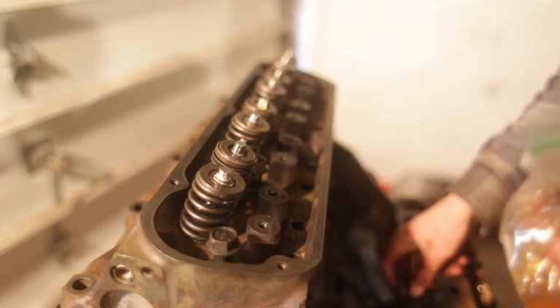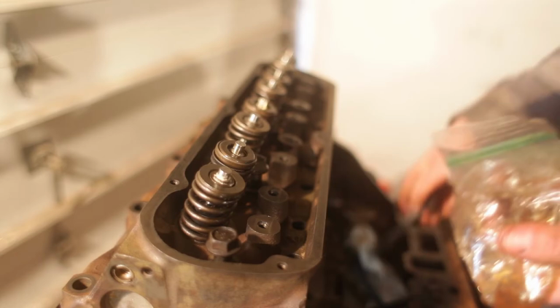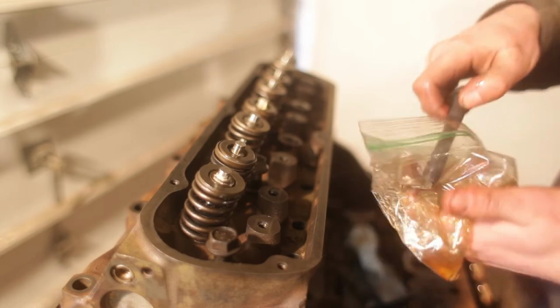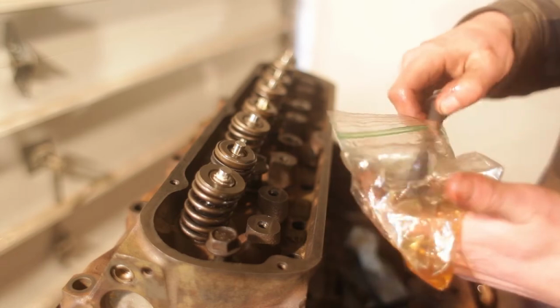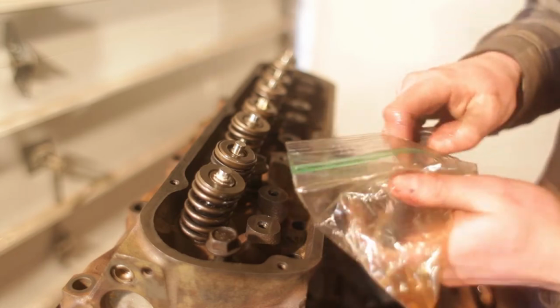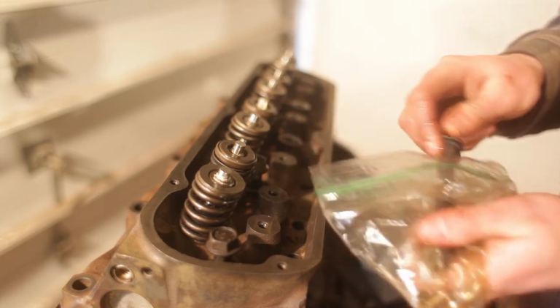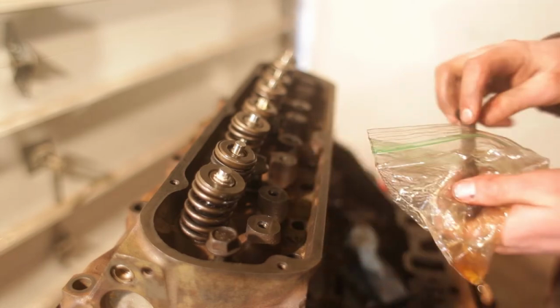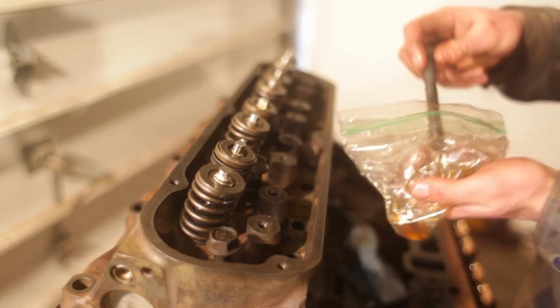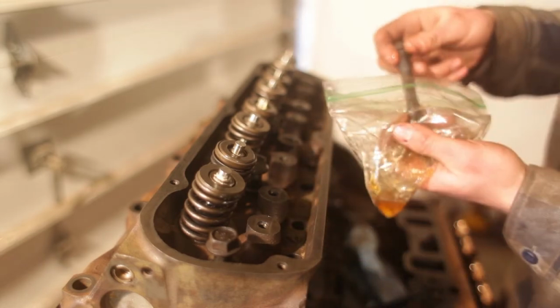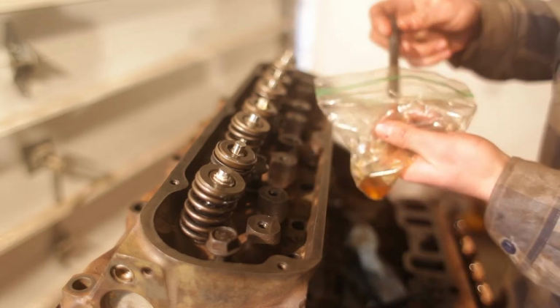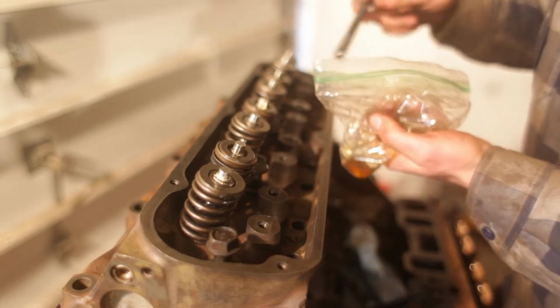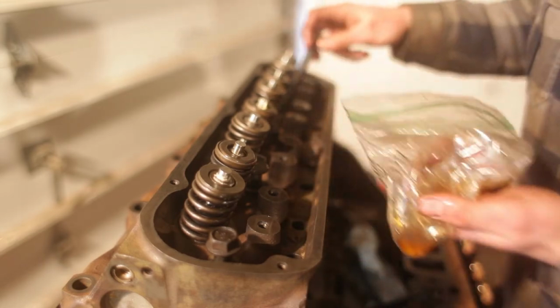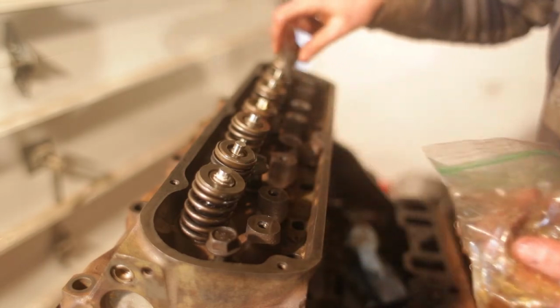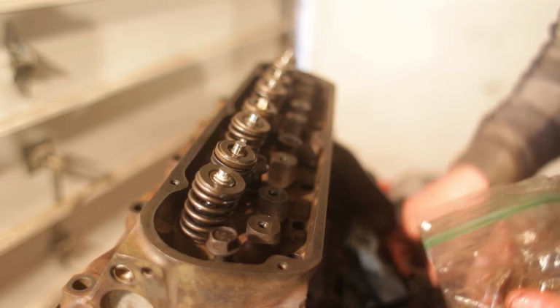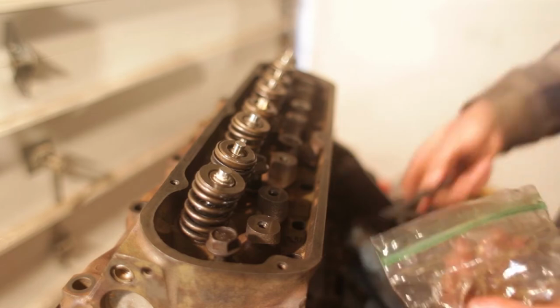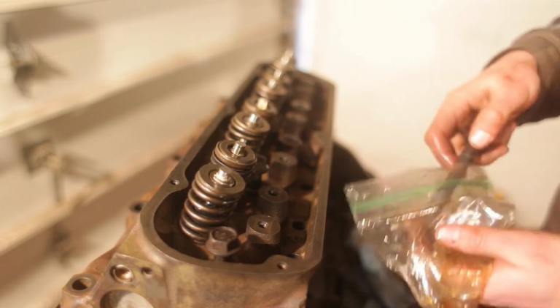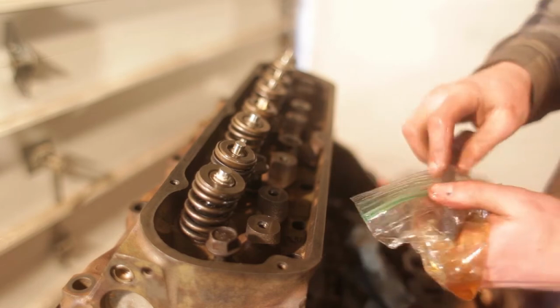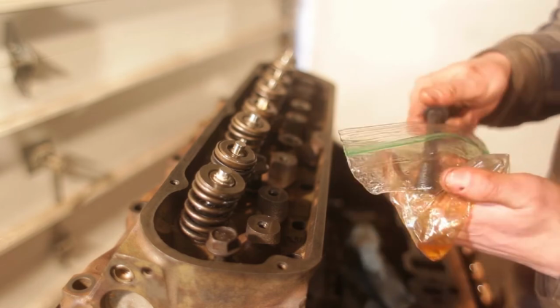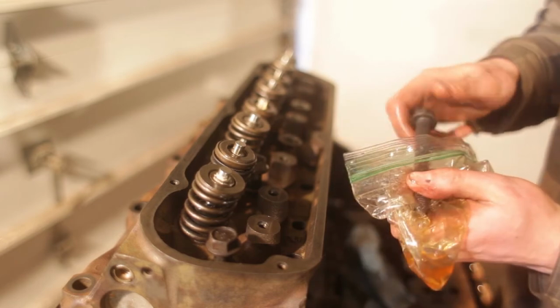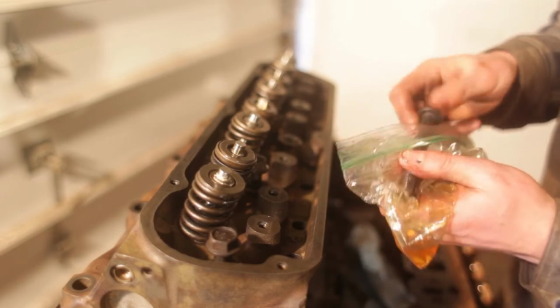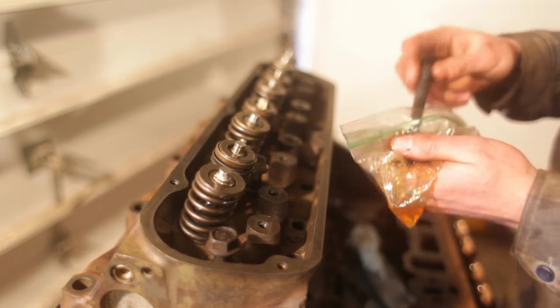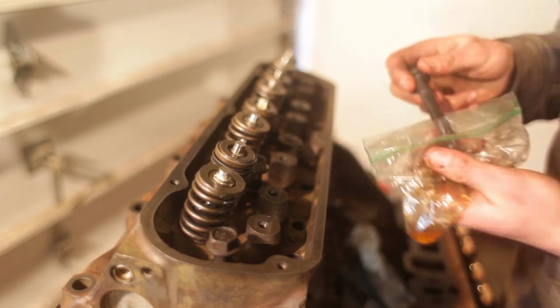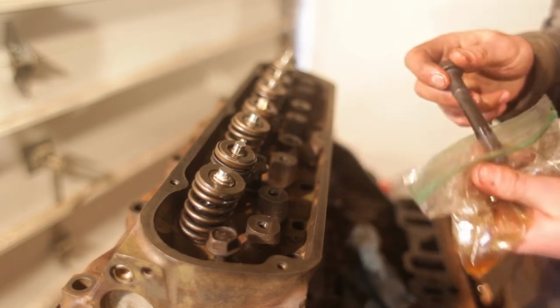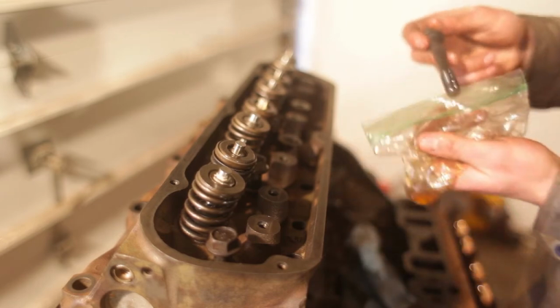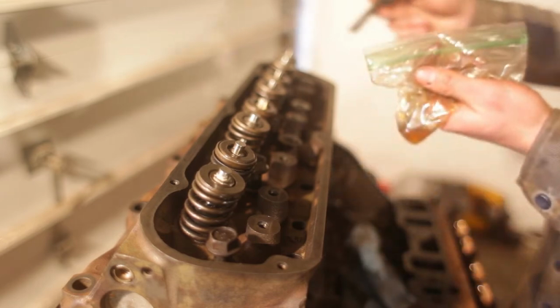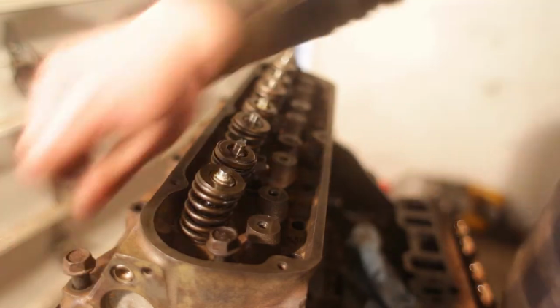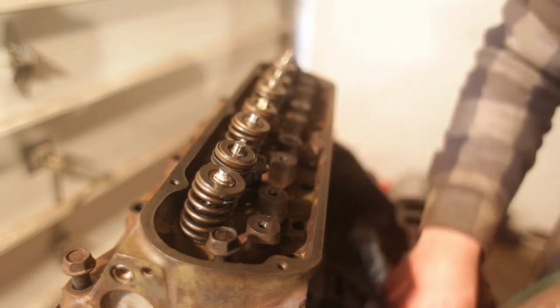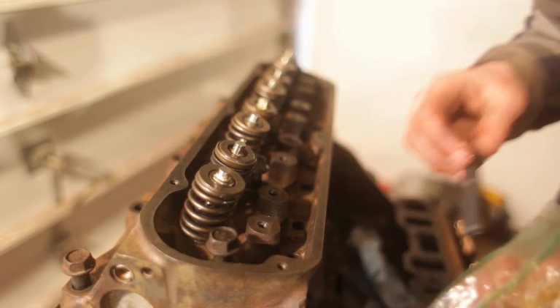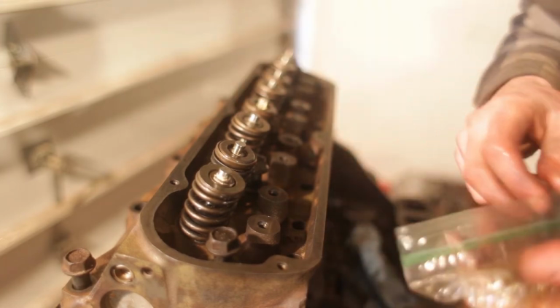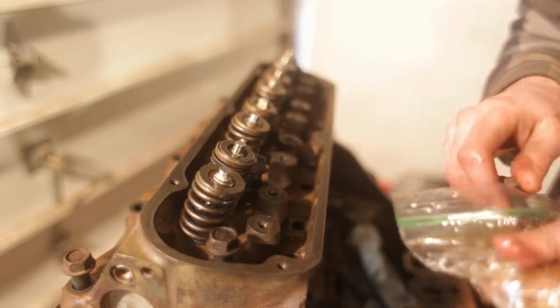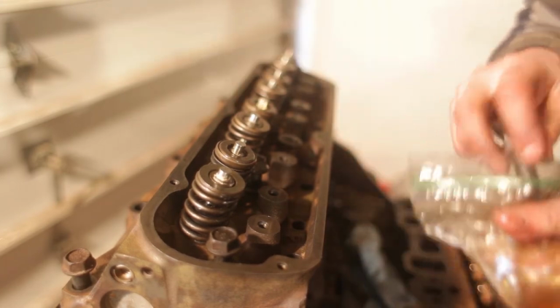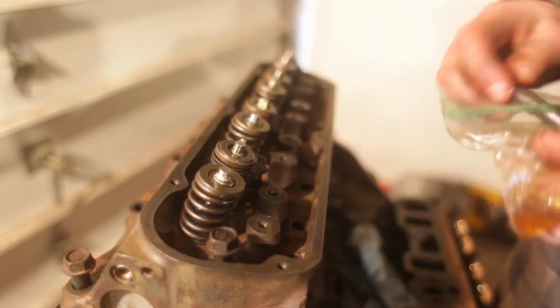We're using all ARP hardware here to handle the power numbers we're going to be making. I think this engine, if everything only goes according to plan, is going to see somewhere around 200 horsepower — if we're lucky.